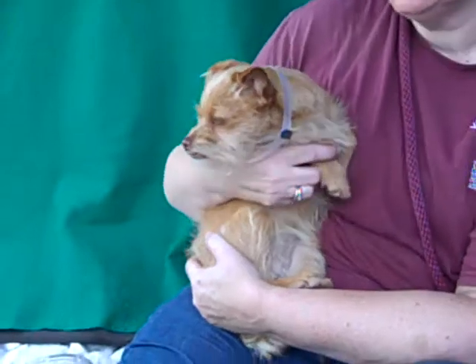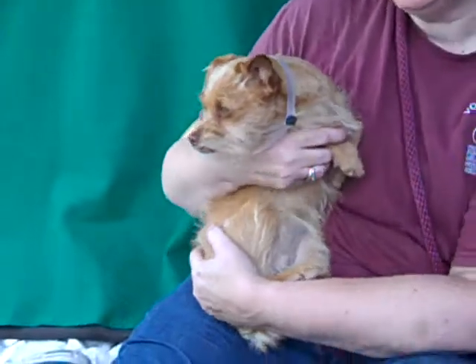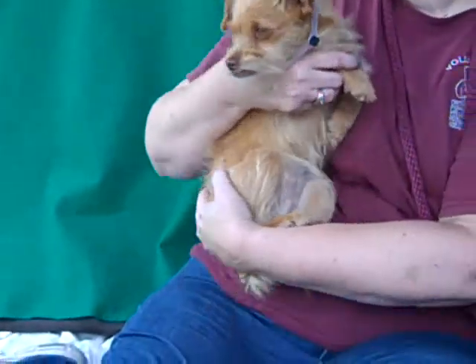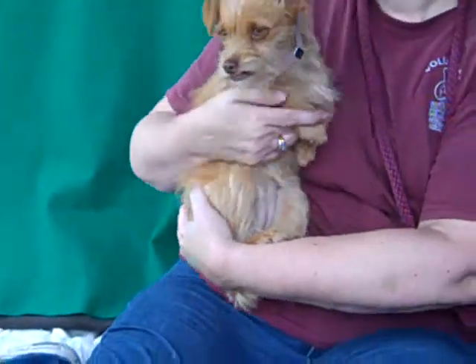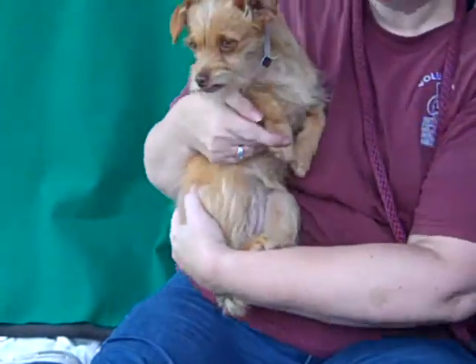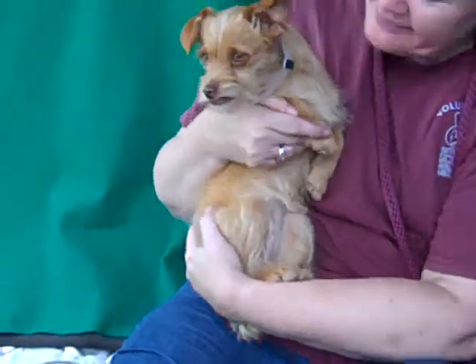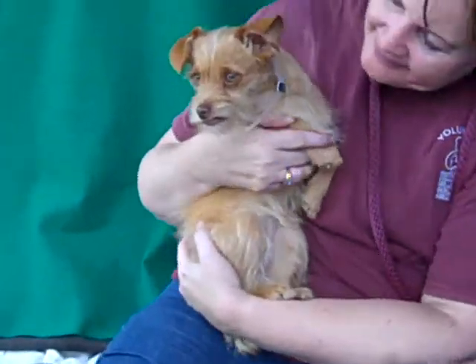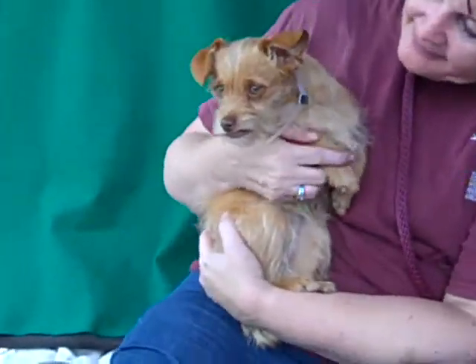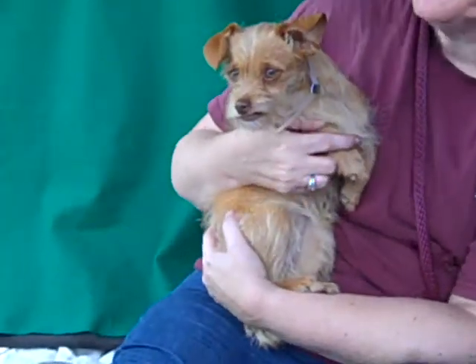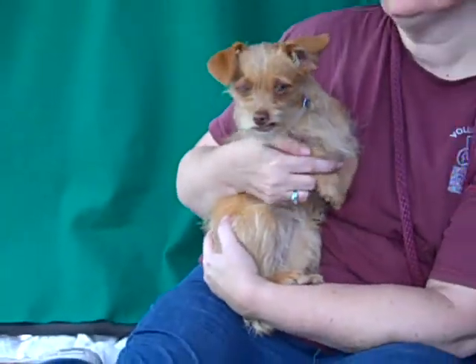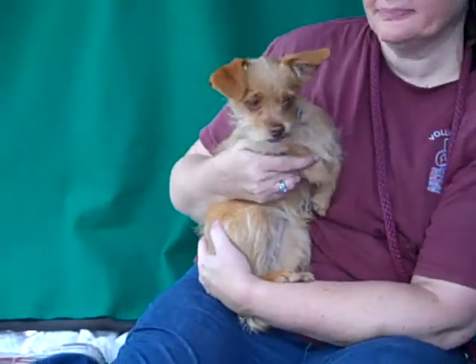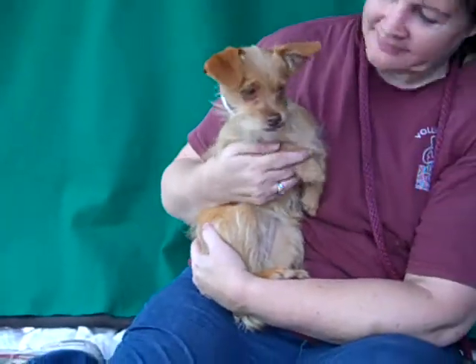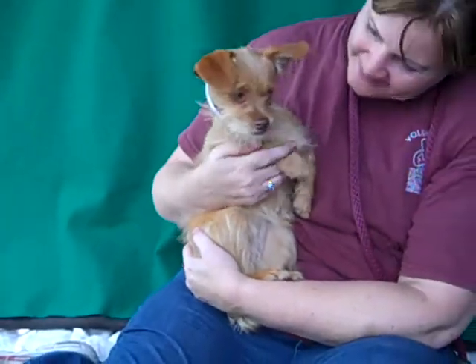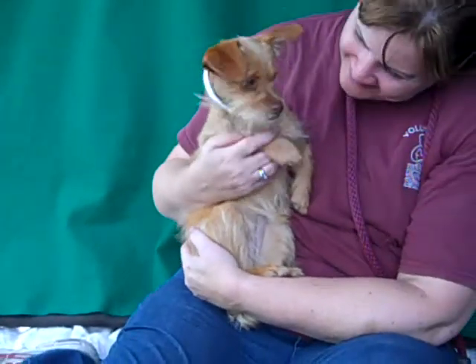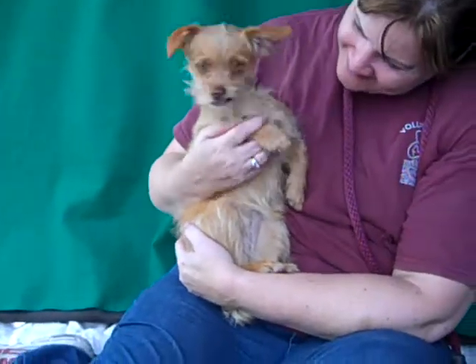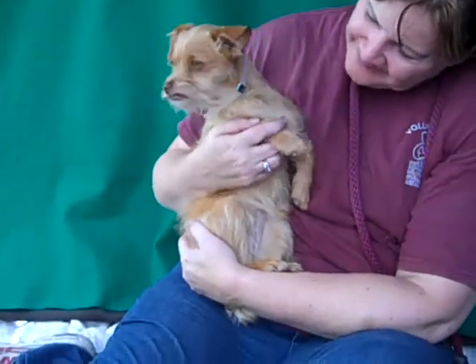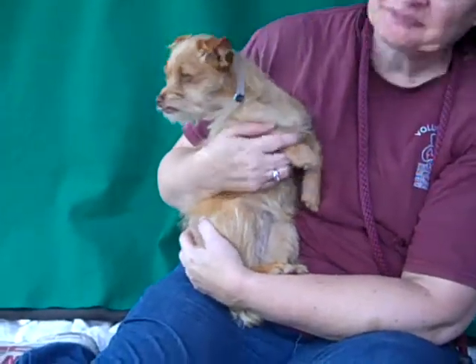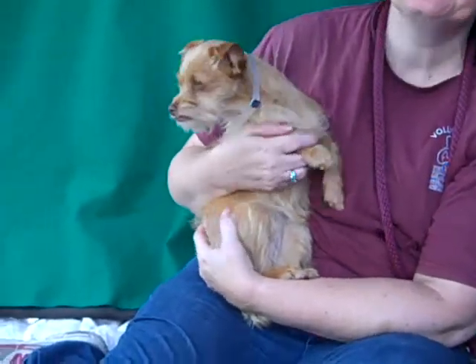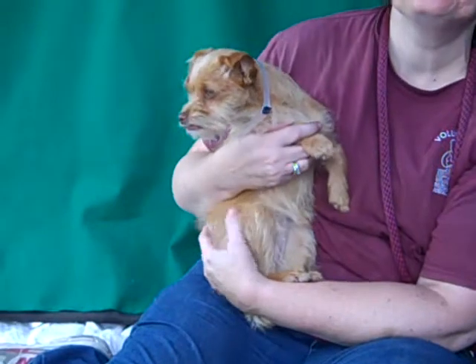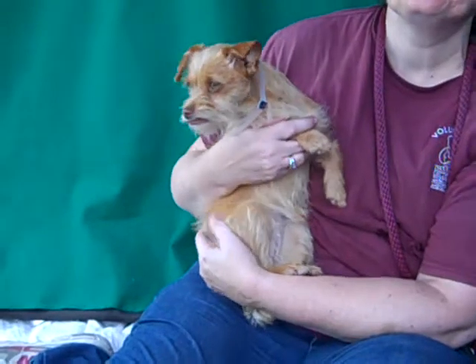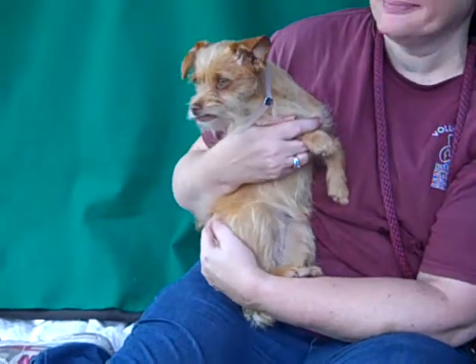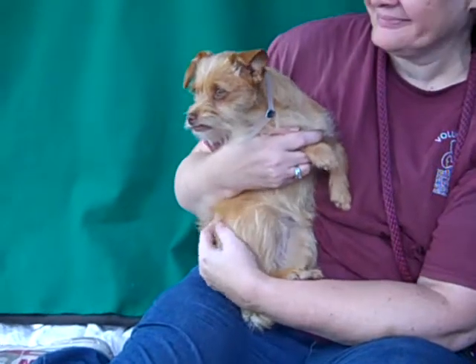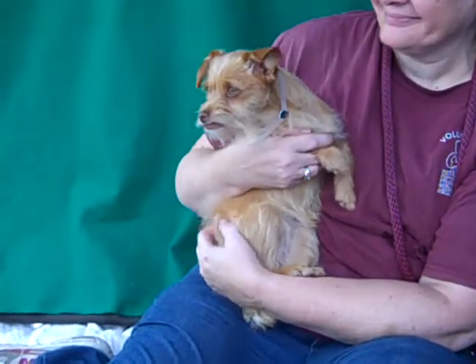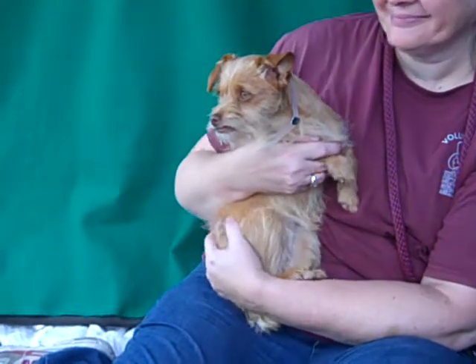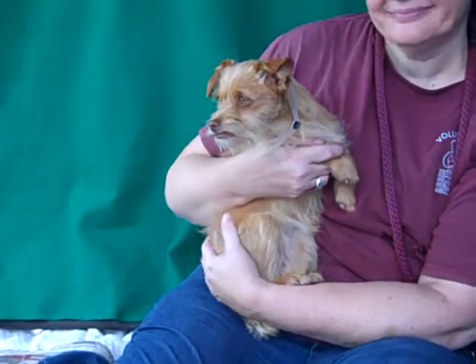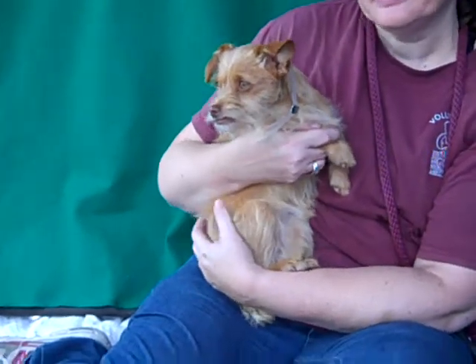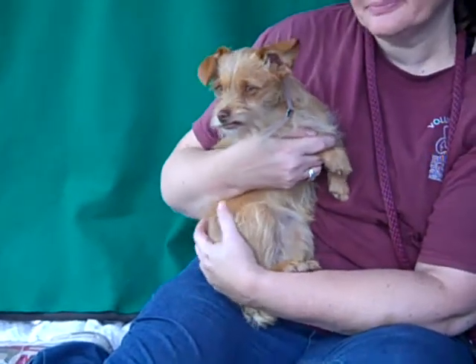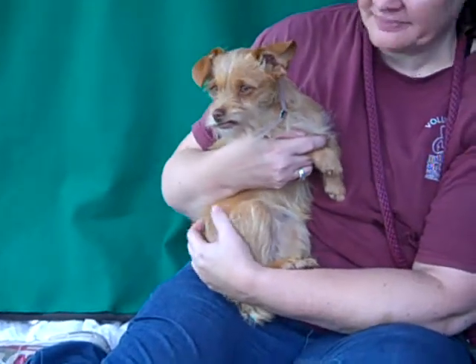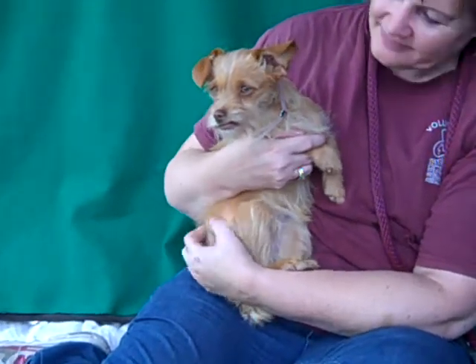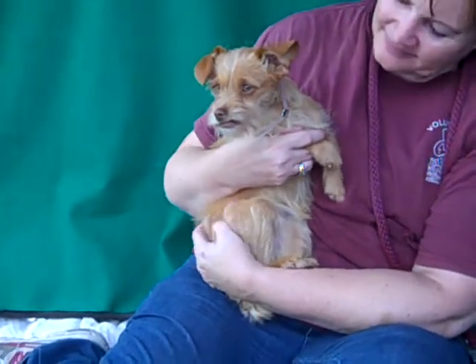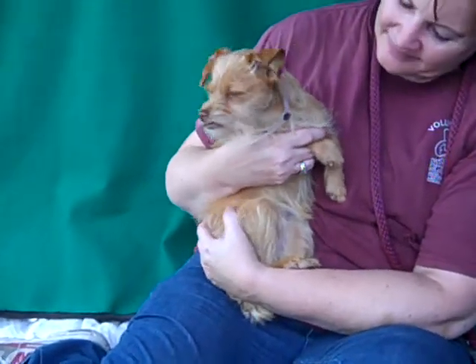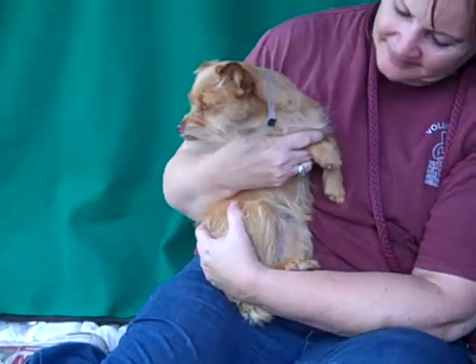I'd like you to meet Little Miss Scarlett. Scarlett is here at the Baldwin Park Animal Care Center and her impound number is 847-12474.